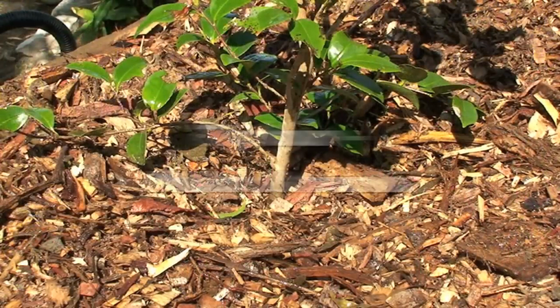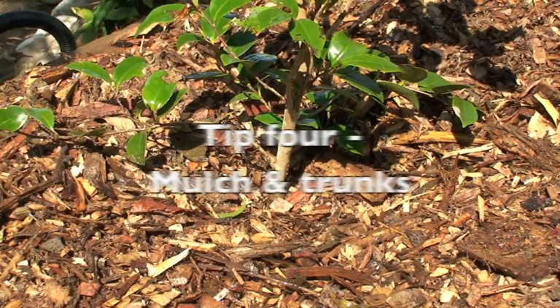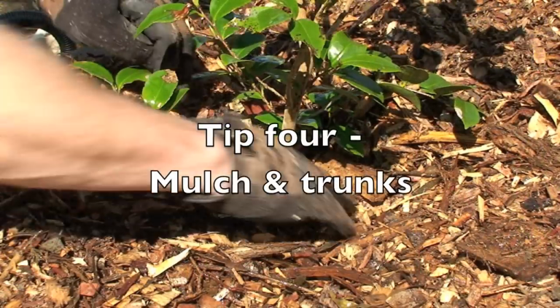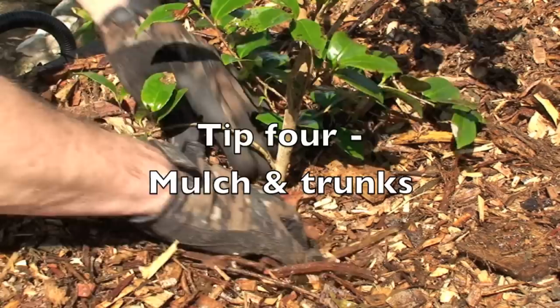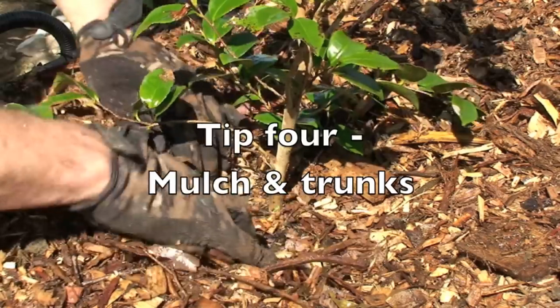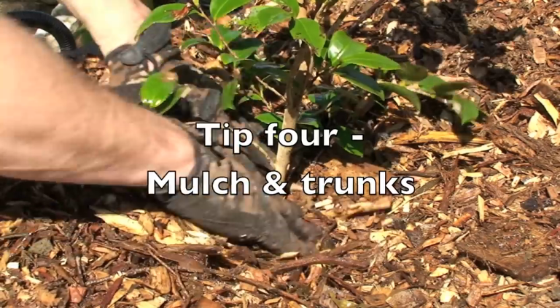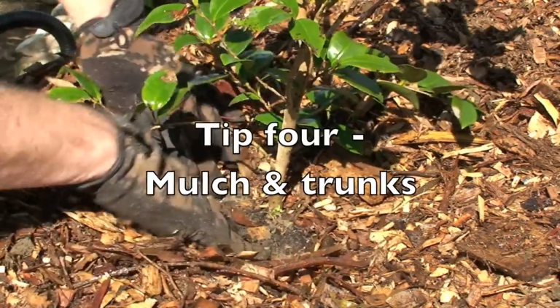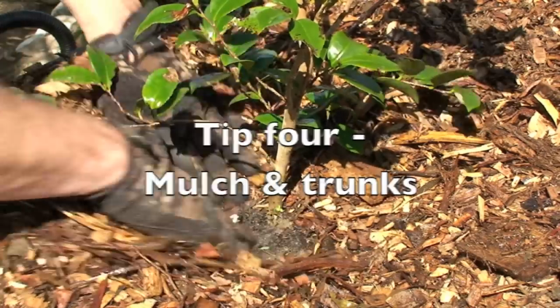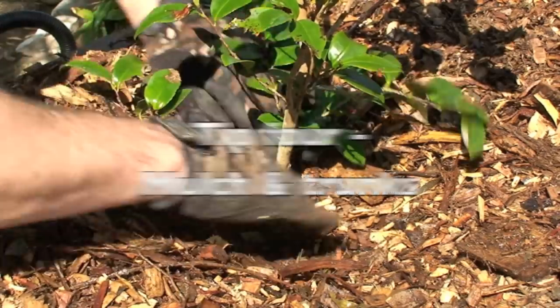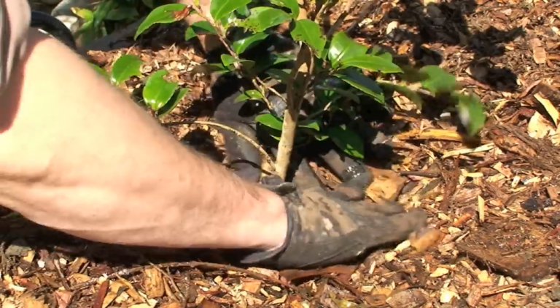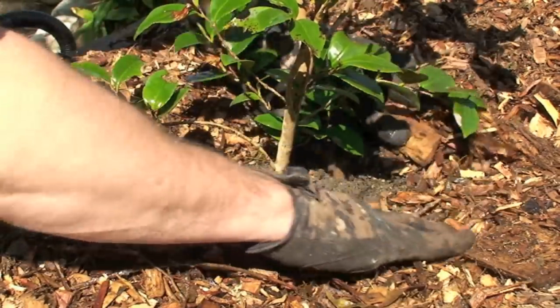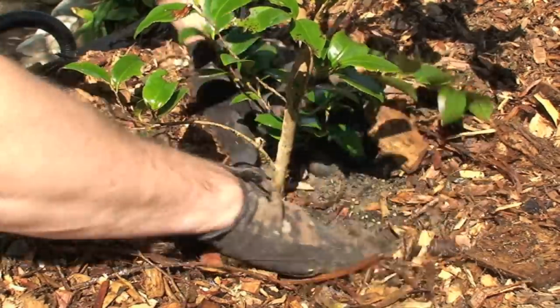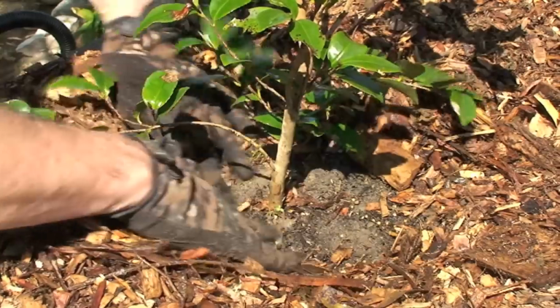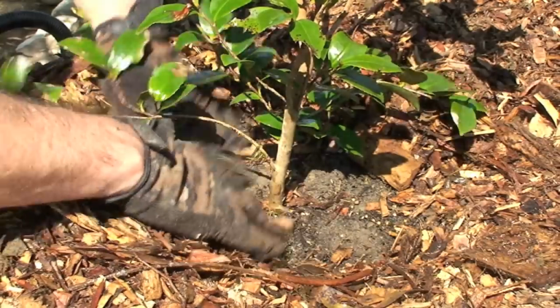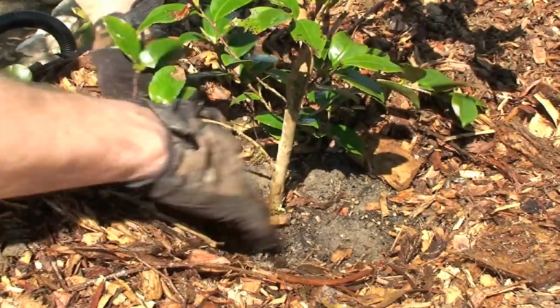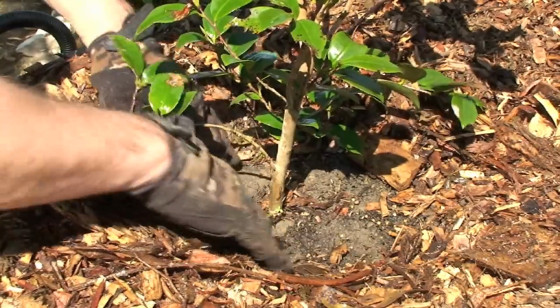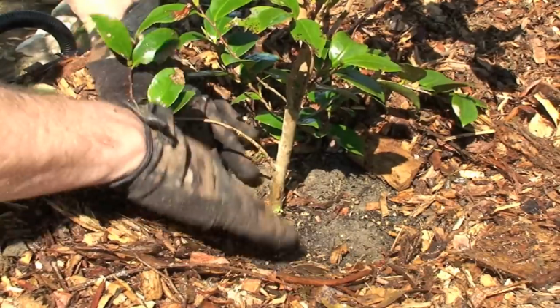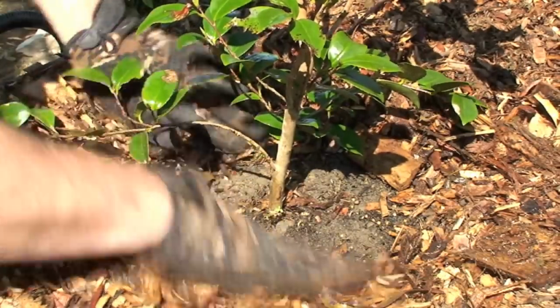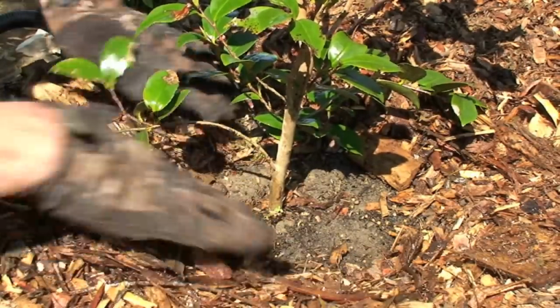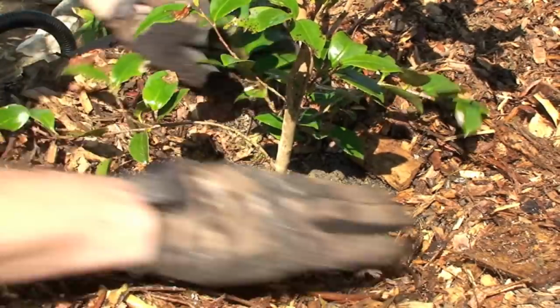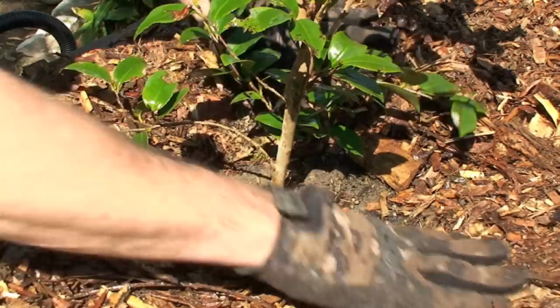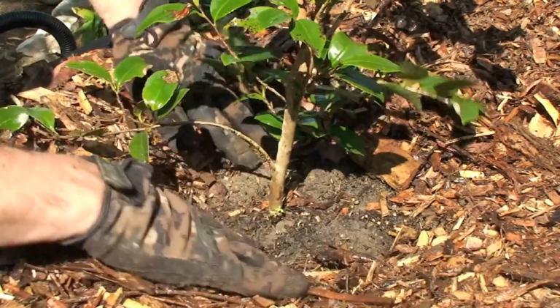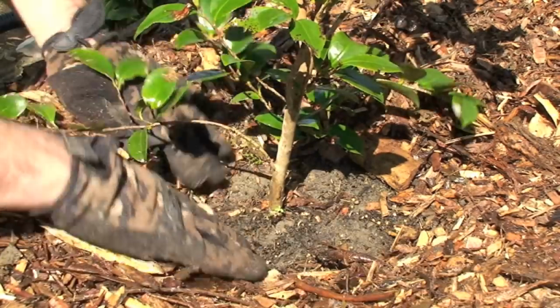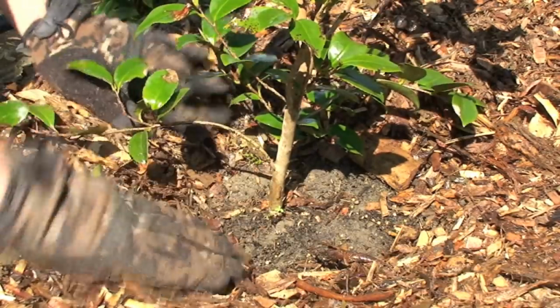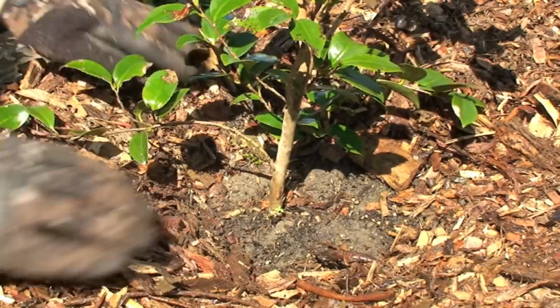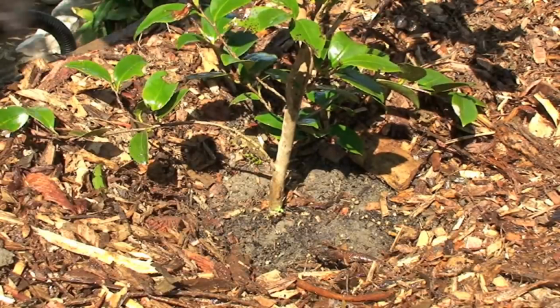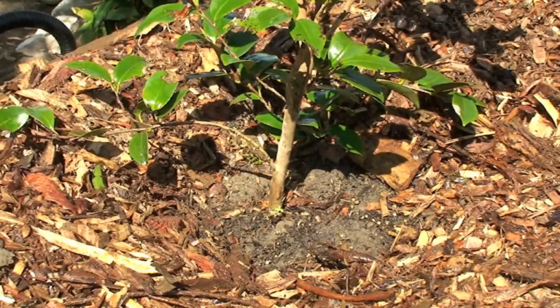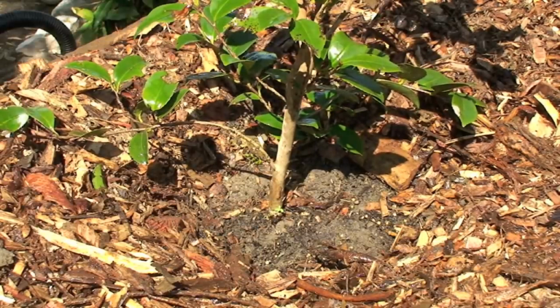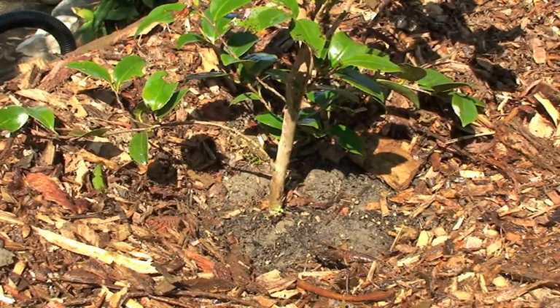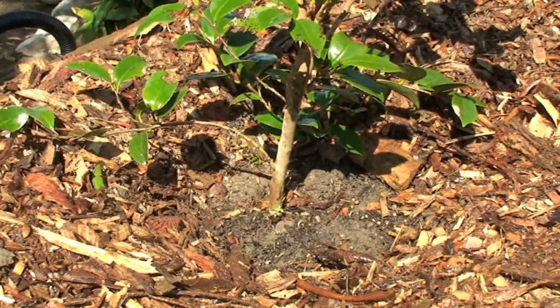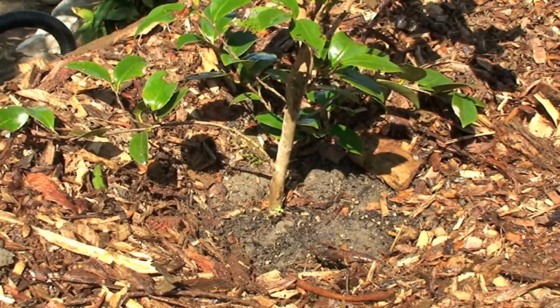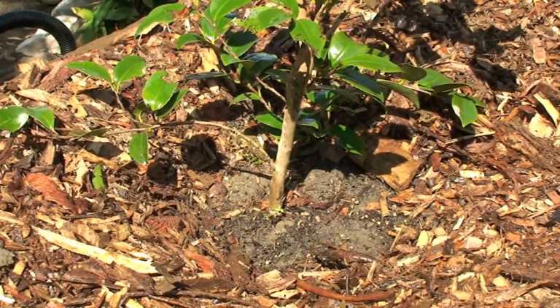And my last big tip: don't push the mulch up against the trunks or stems of your plants. If you do, you can bring on rots and fungal problems that will damage or even kill your plants. So just keep it clear. This isn't such an issue with pebbles and gravels, but it's a must-do with organic materials.